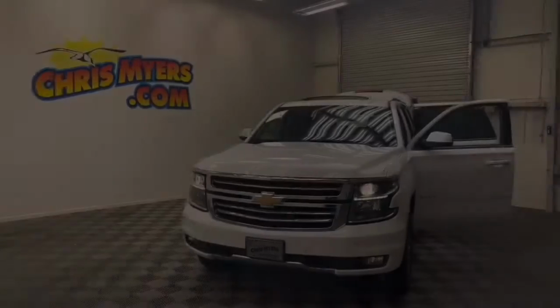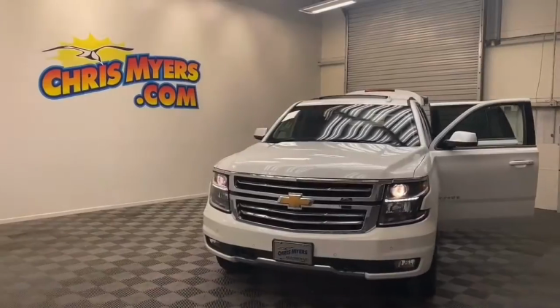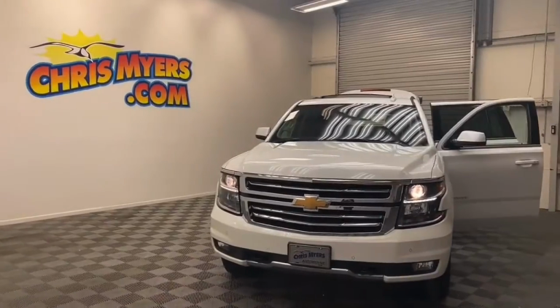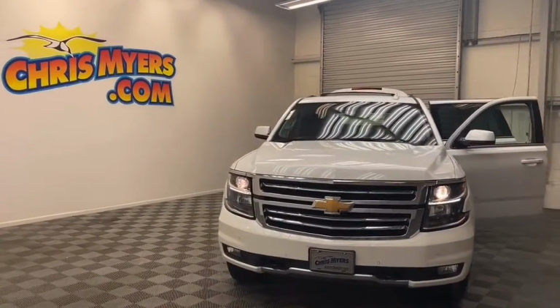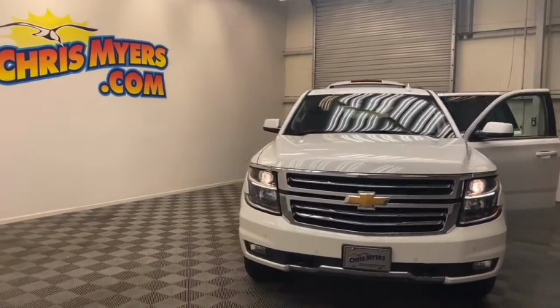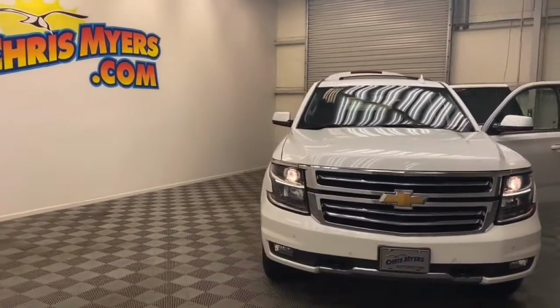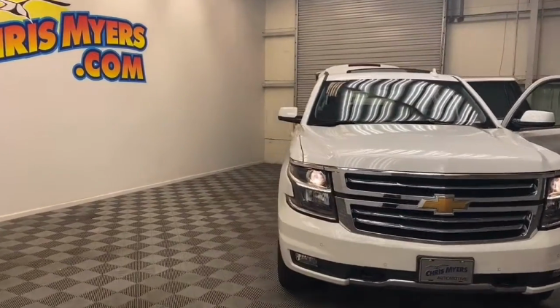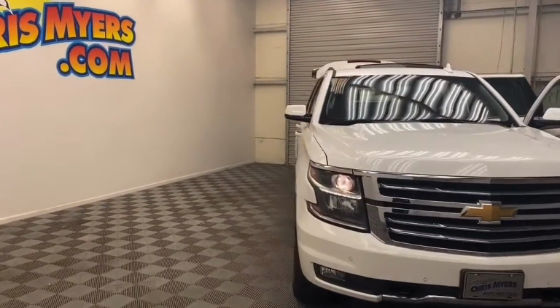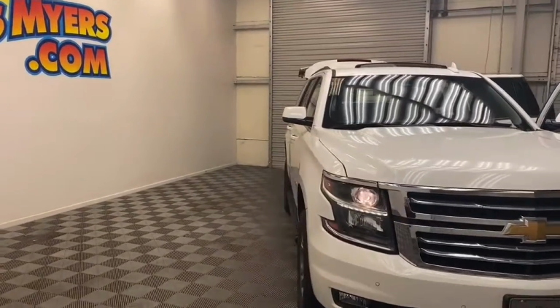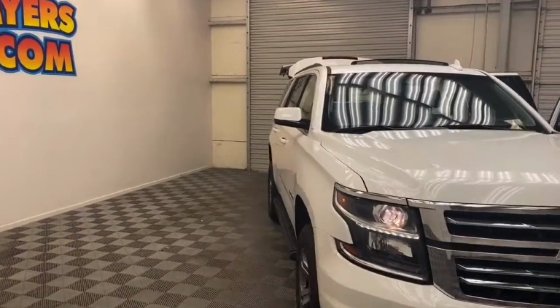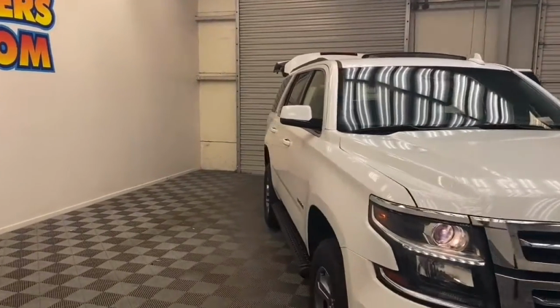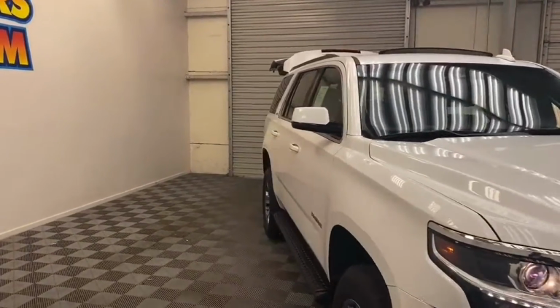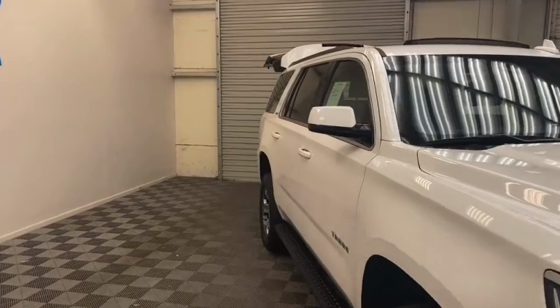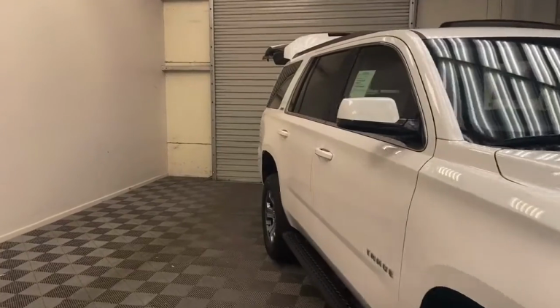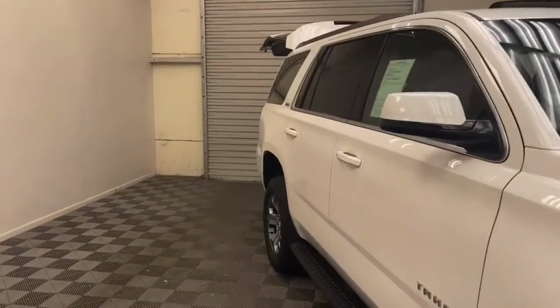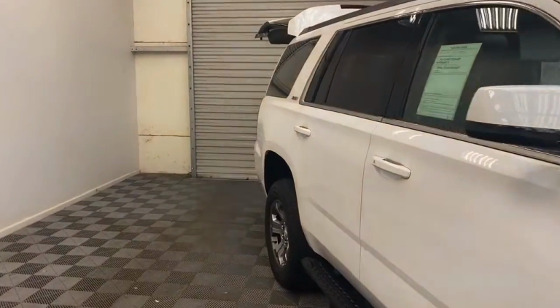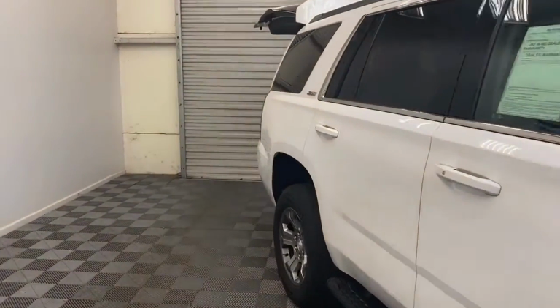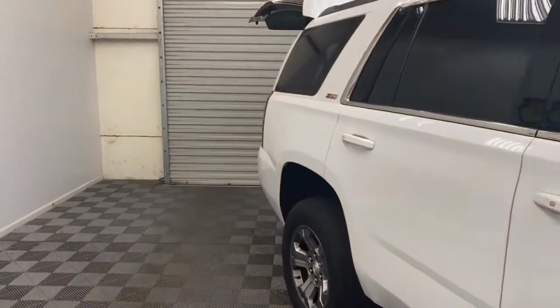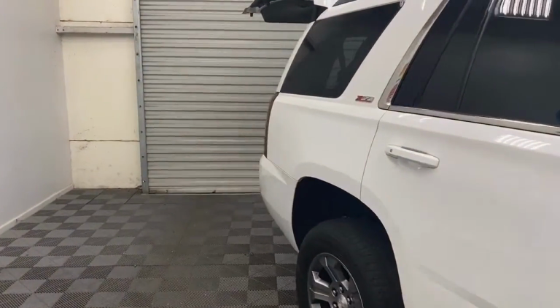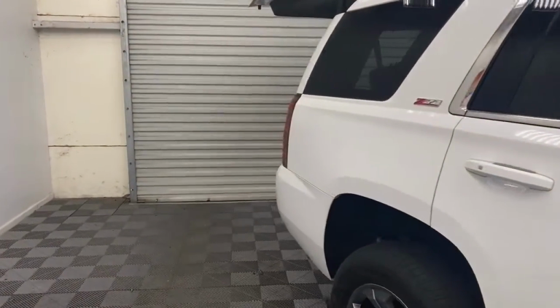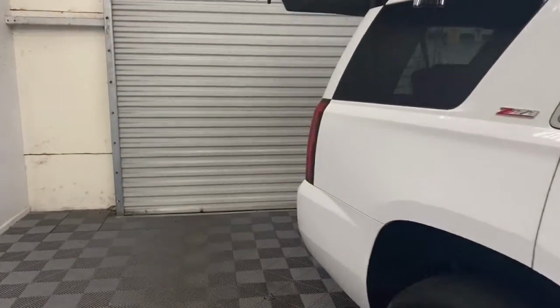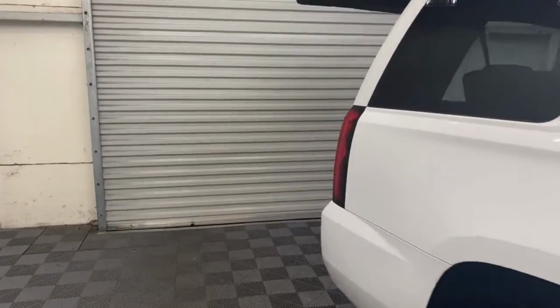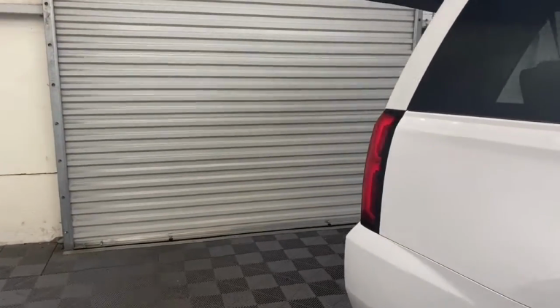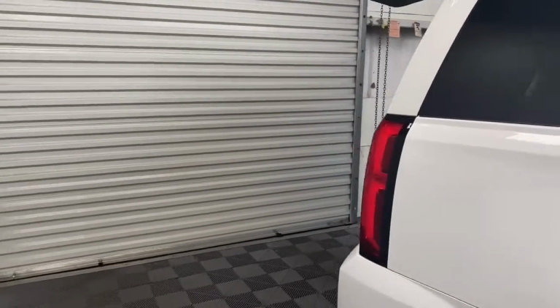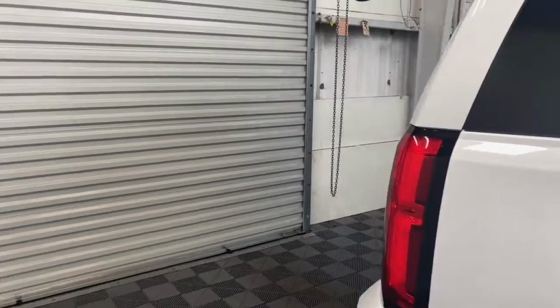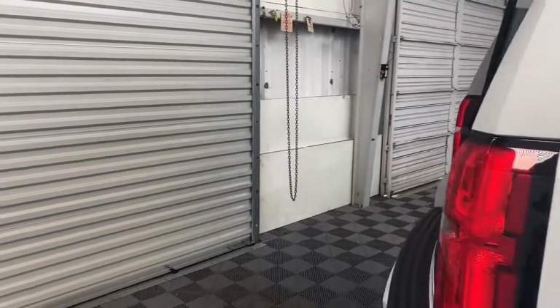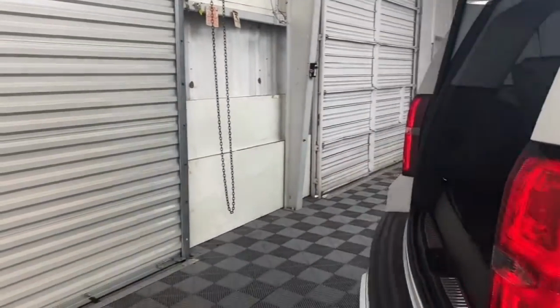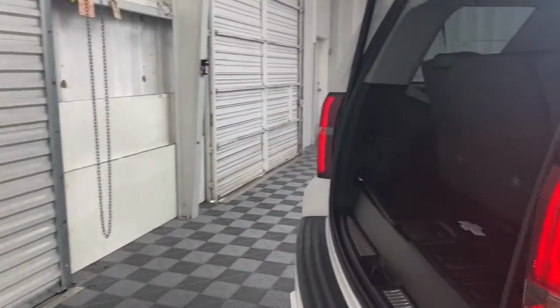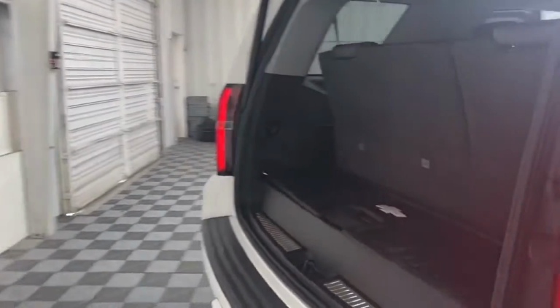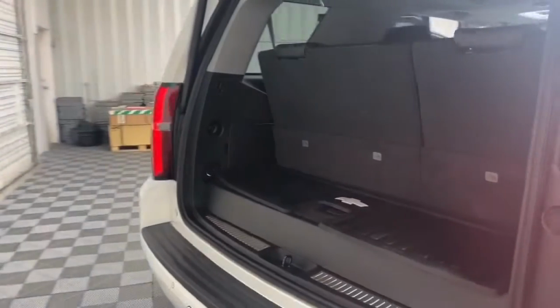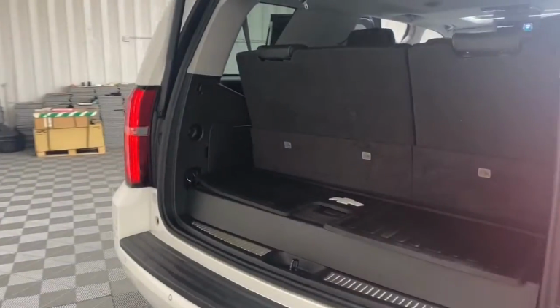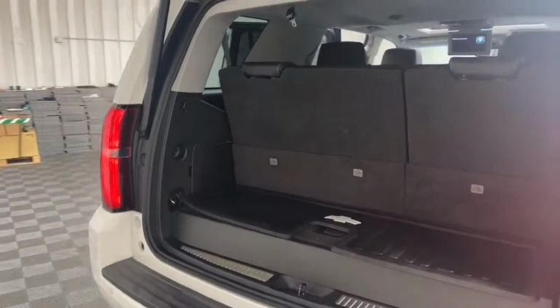Brand new to our inventory here at Chris Meyers Auto Mall, we have this beautiful 2017 Chevrolet Tahoe LT SUV. The ultimate rugged family vehicle, this Tahoe is ready for adventures.